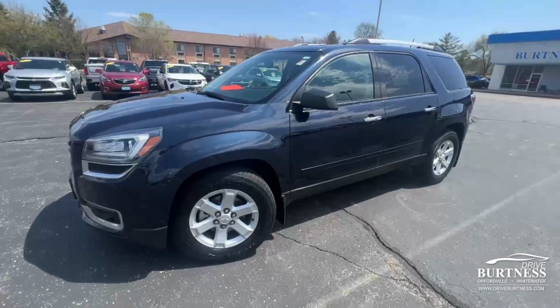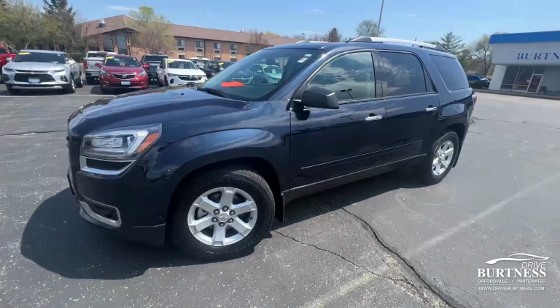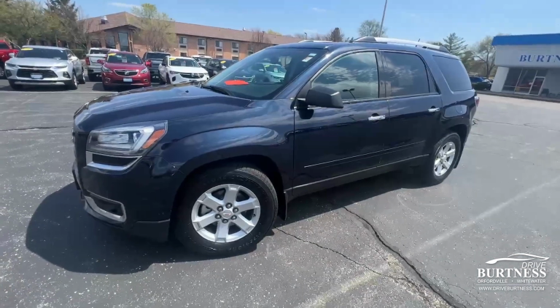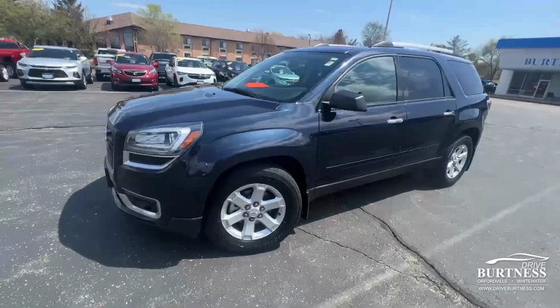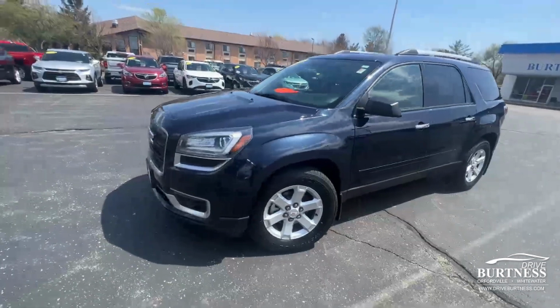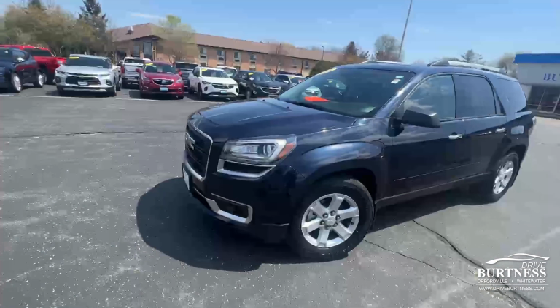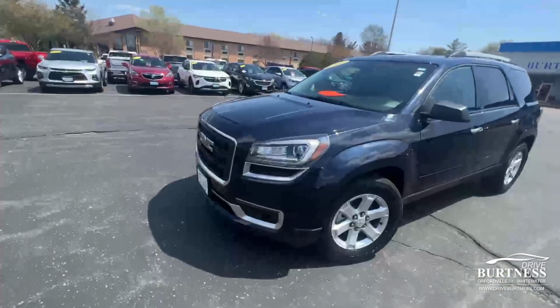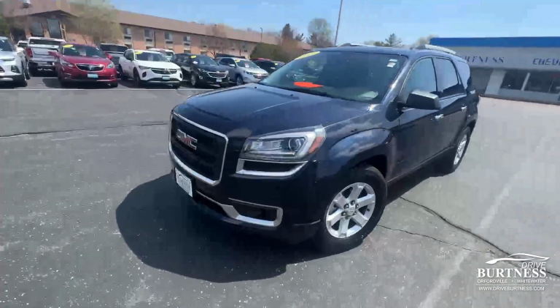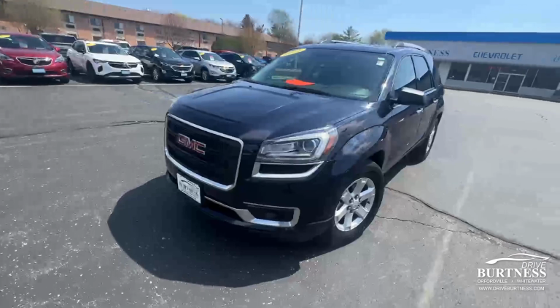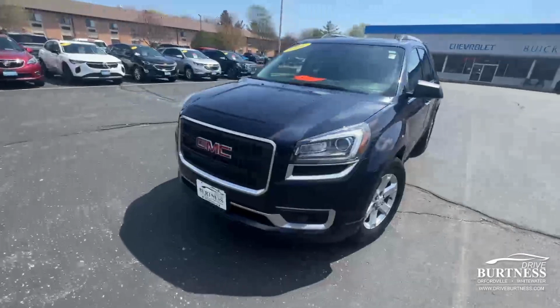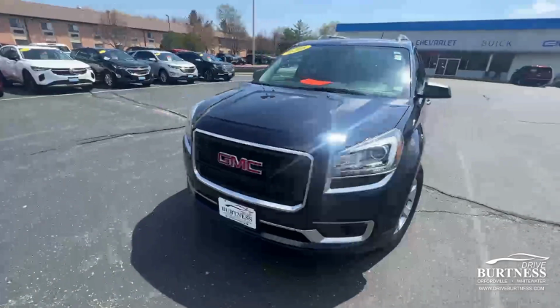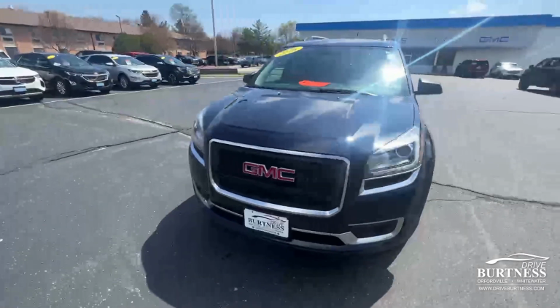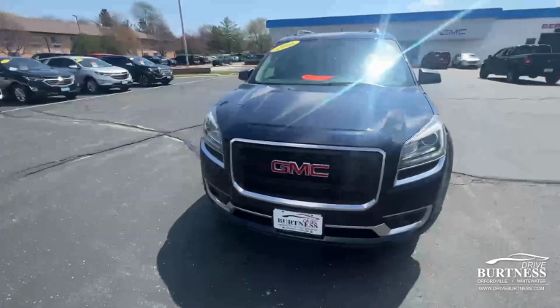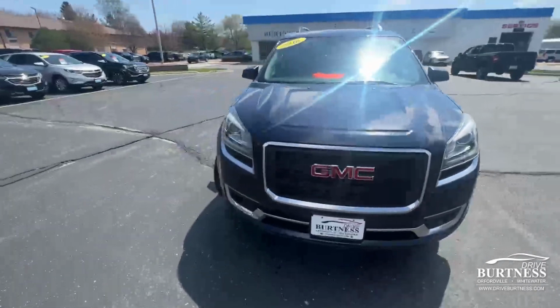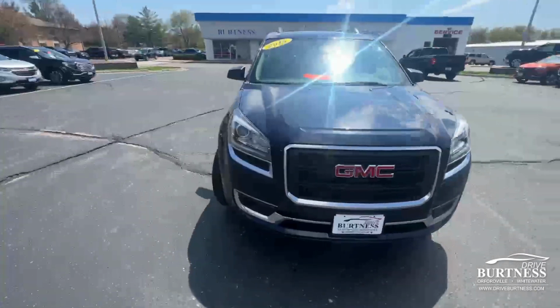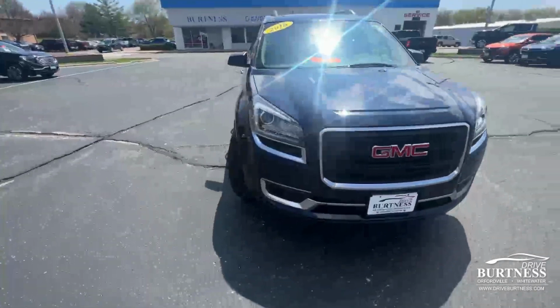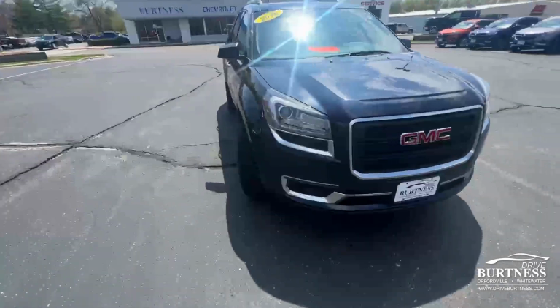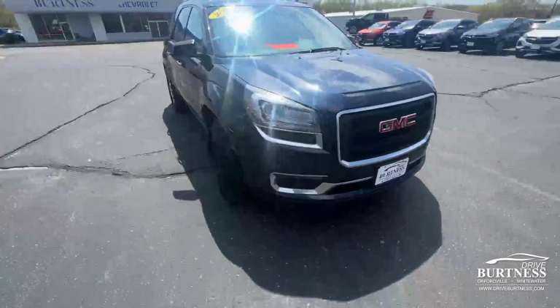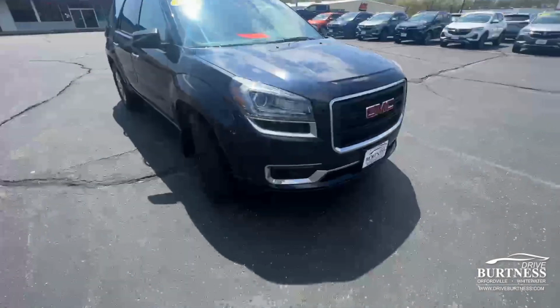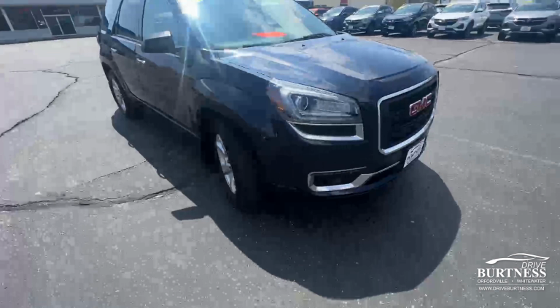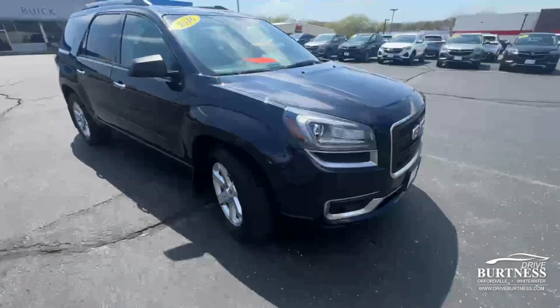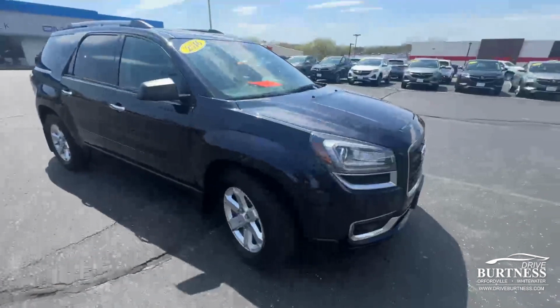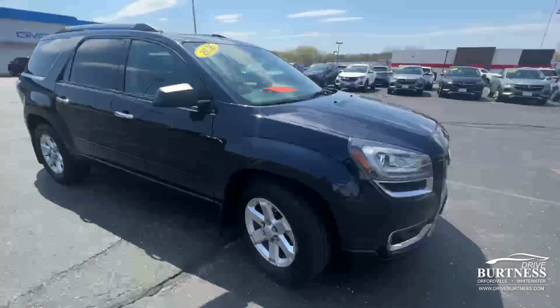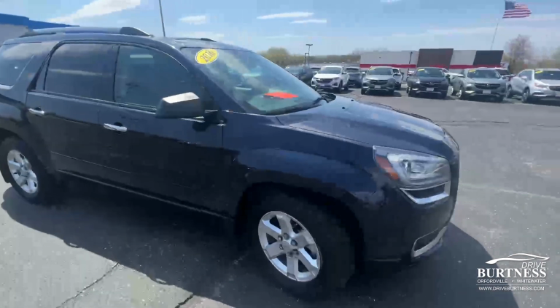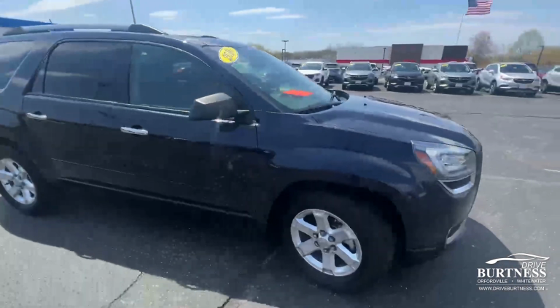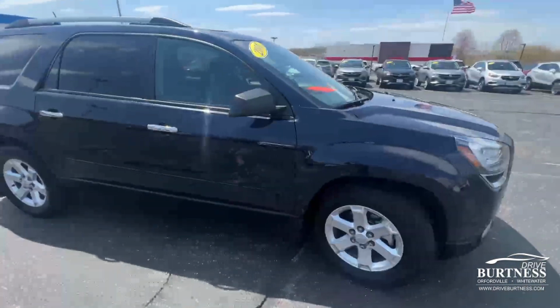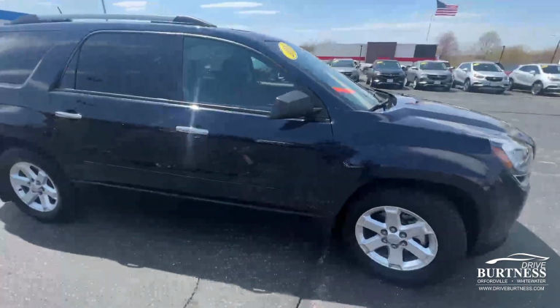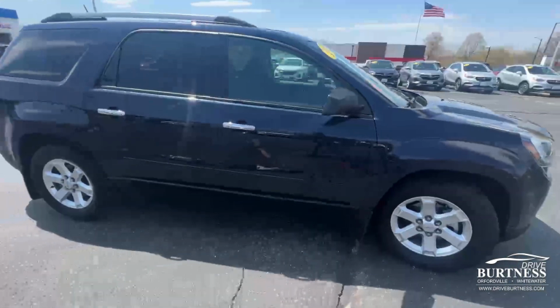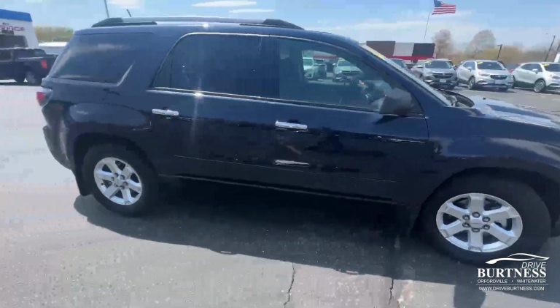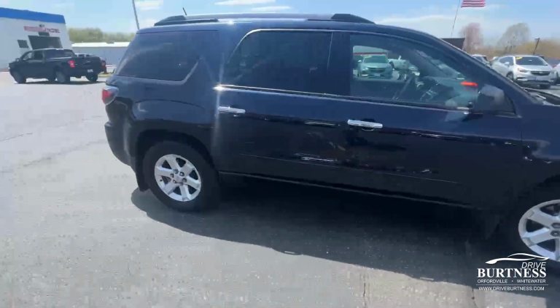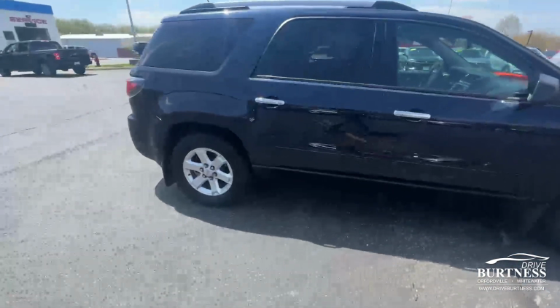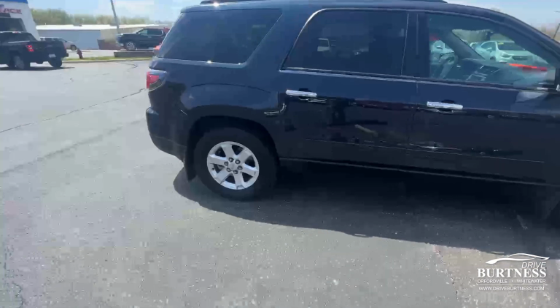Hi Mallory, this is Brad at Burton Chevy Buick GMC in Whitewater doing a quick walk-around video for you. This is the 2016 GMC Acadia in Sapphire Blue Metallic. This is the SLE trim level and it is an all-wheel-drive unit.